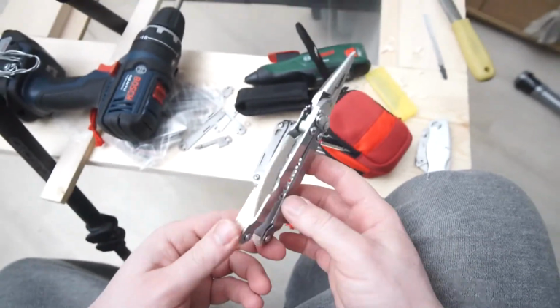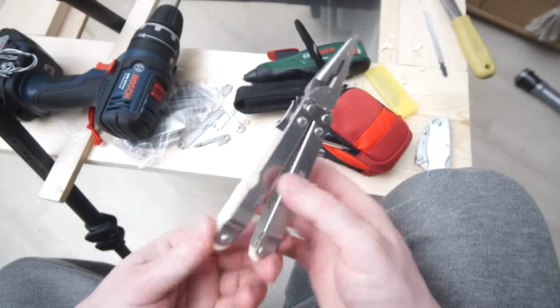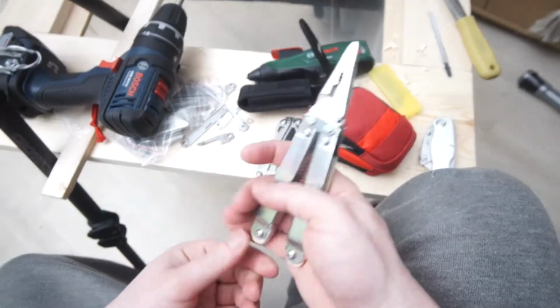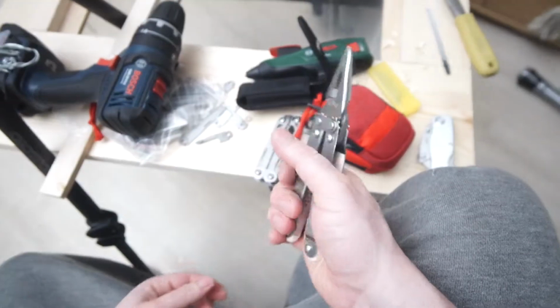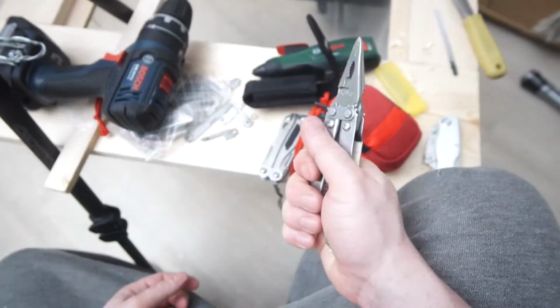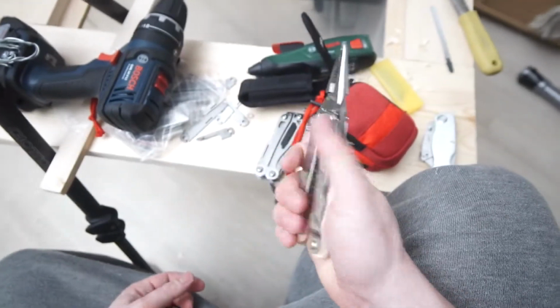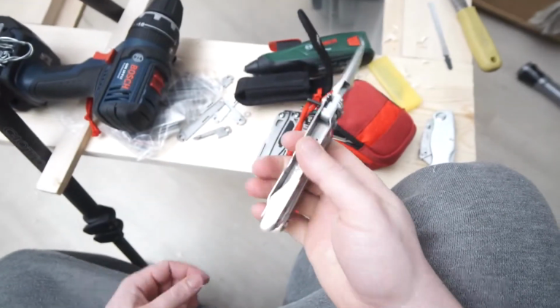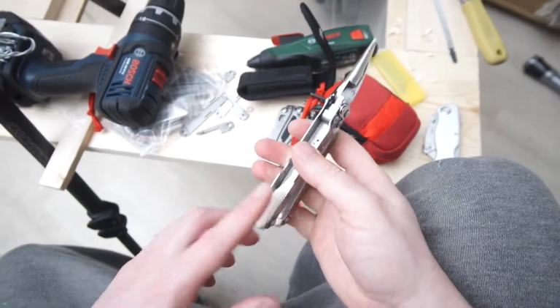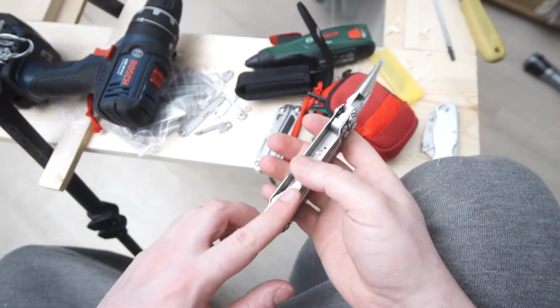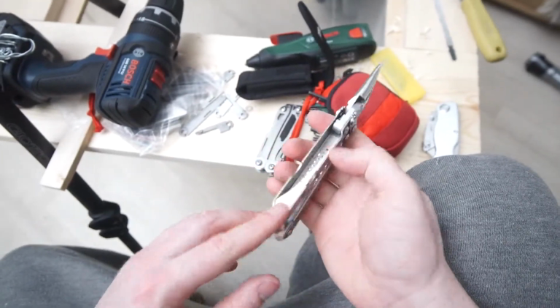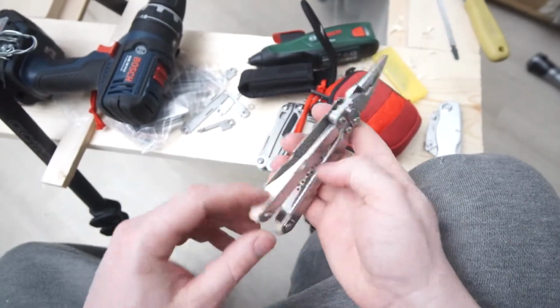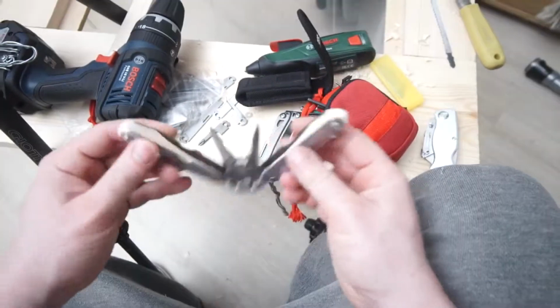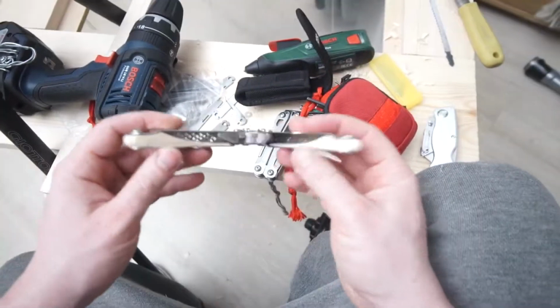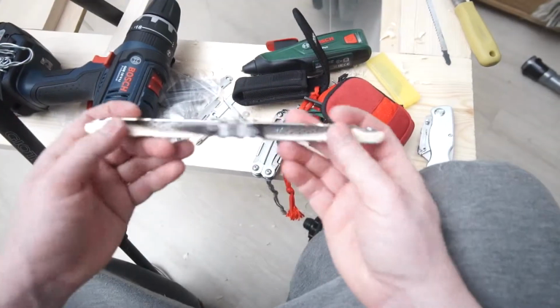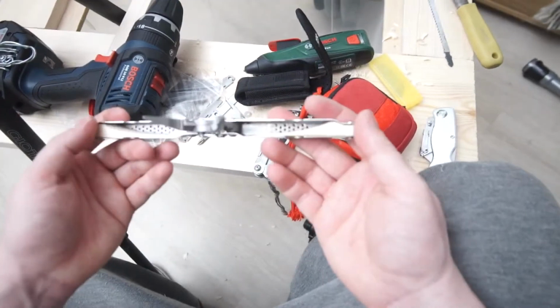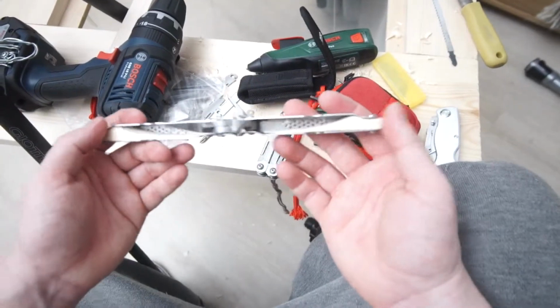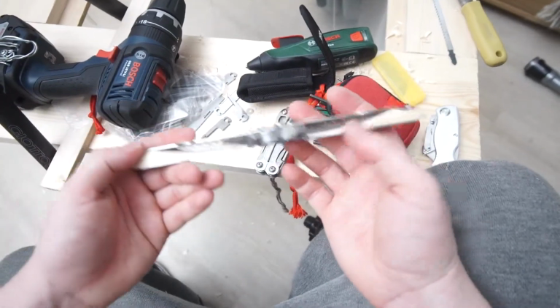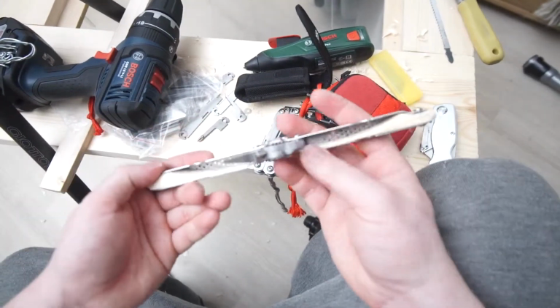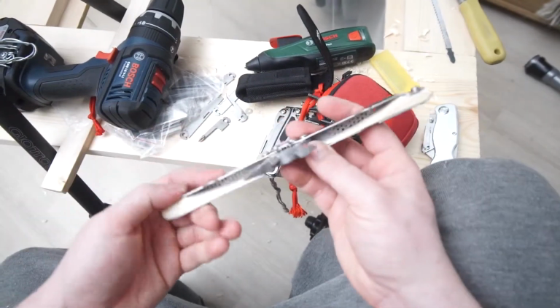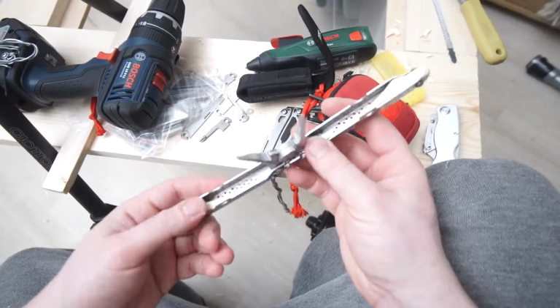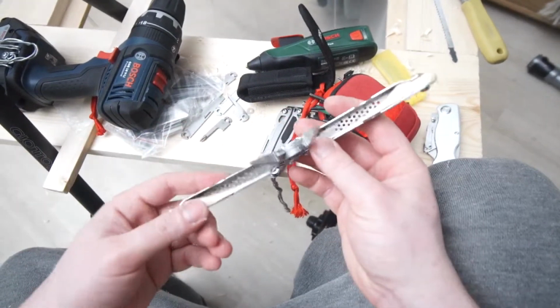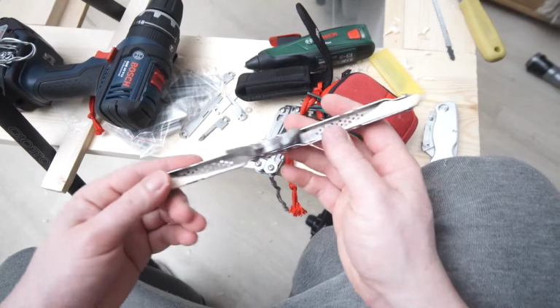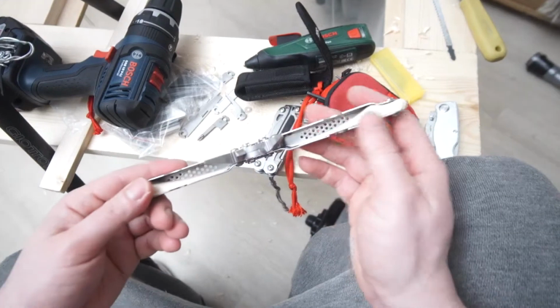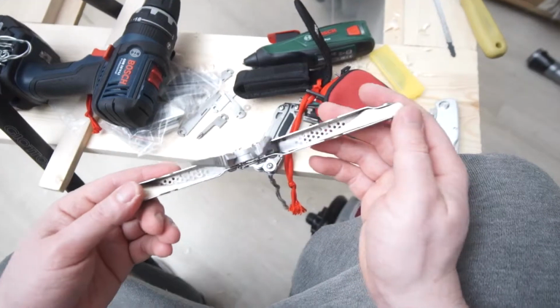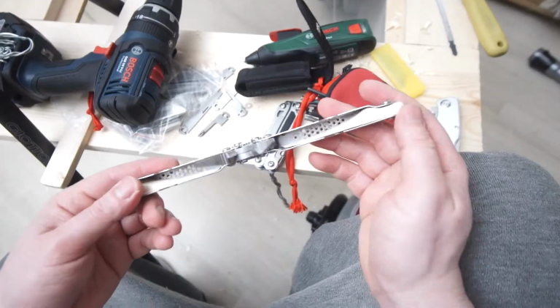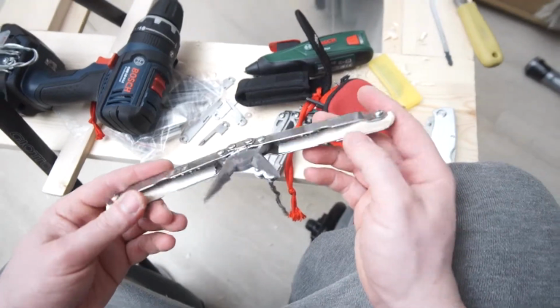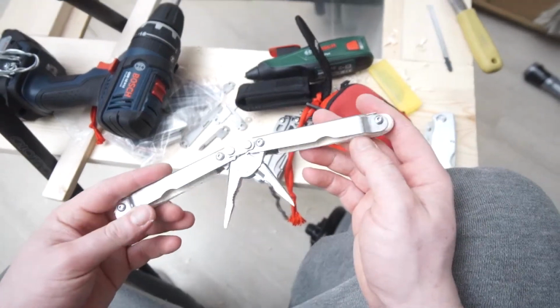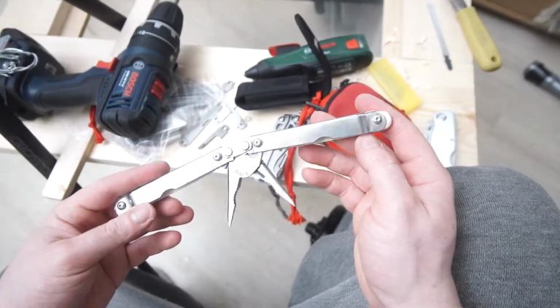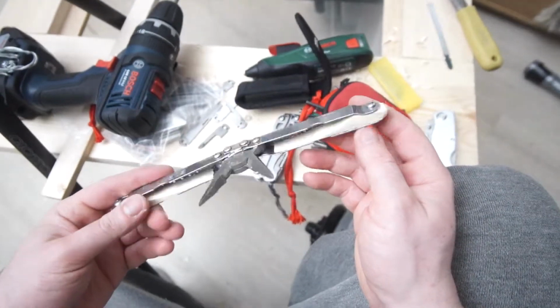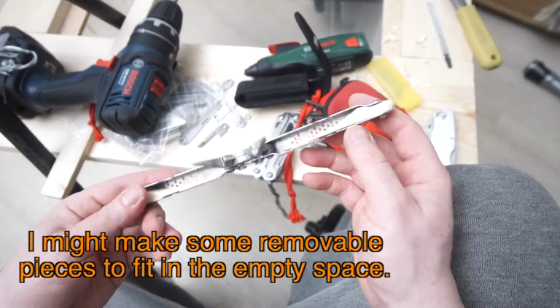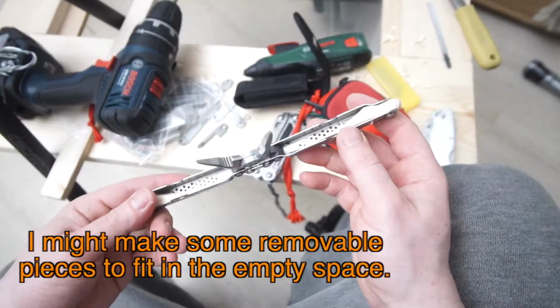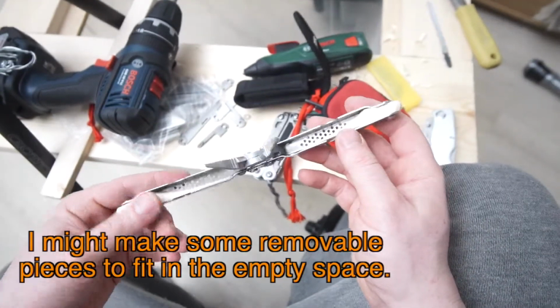I love these as pliers, but I just wanted a more comfortable grip. So what I've done is I've taken some pieces of wood and cut them to size.